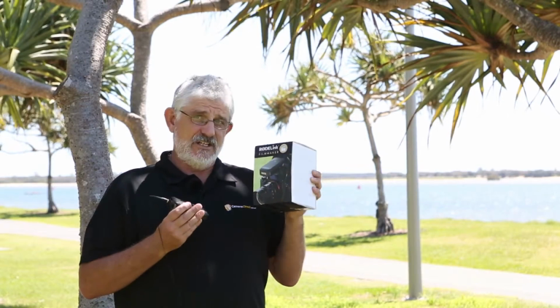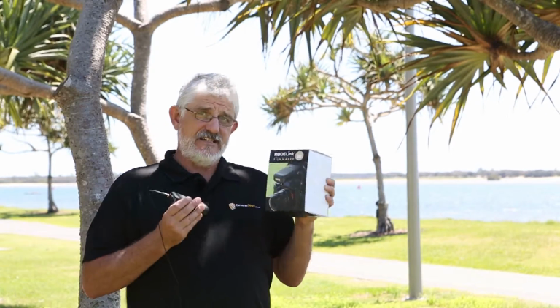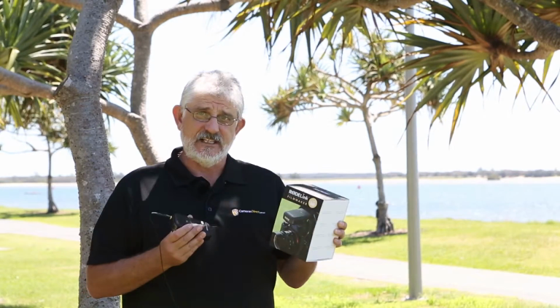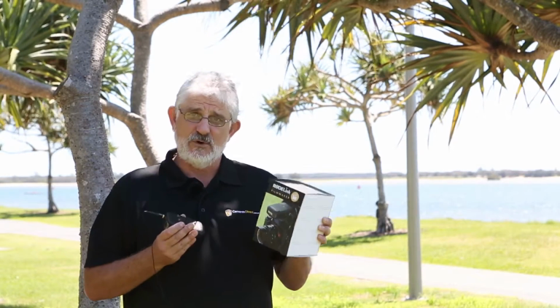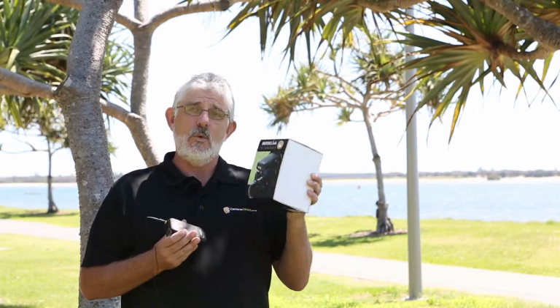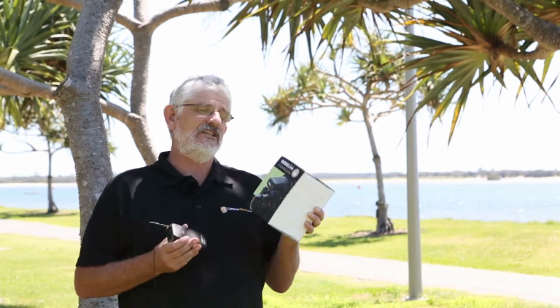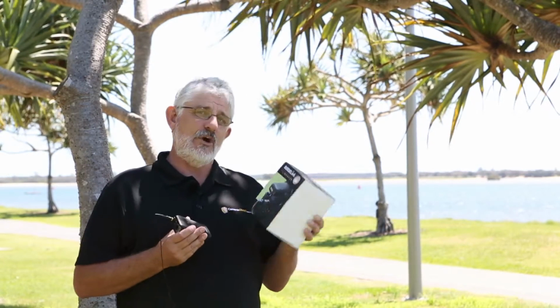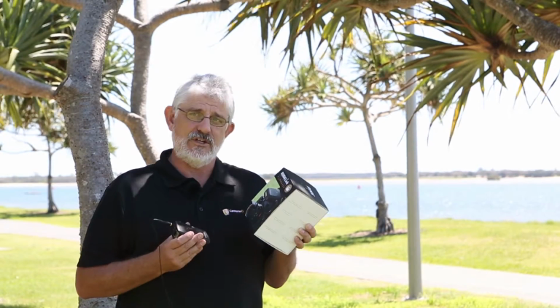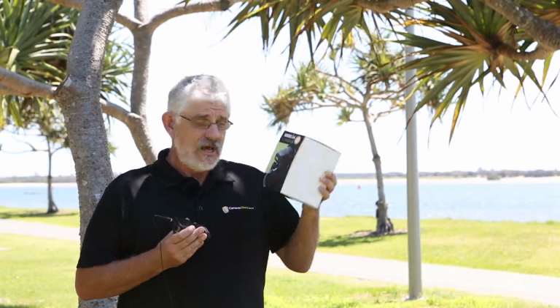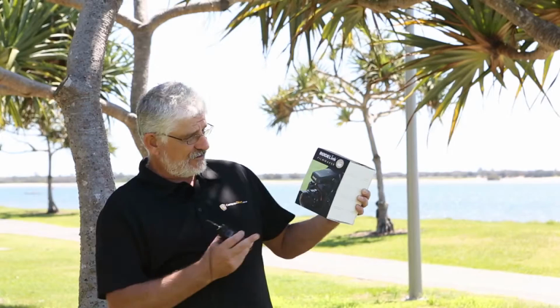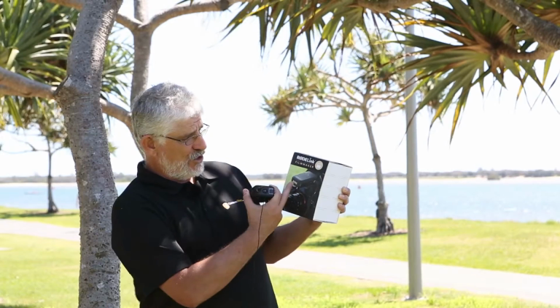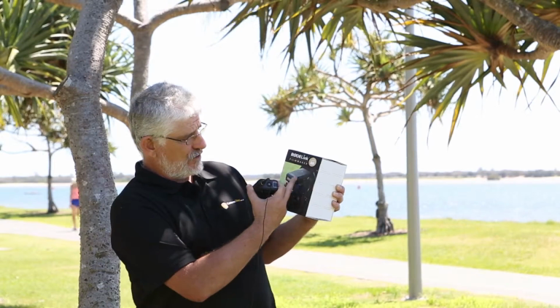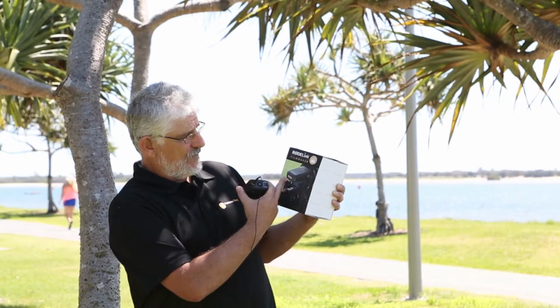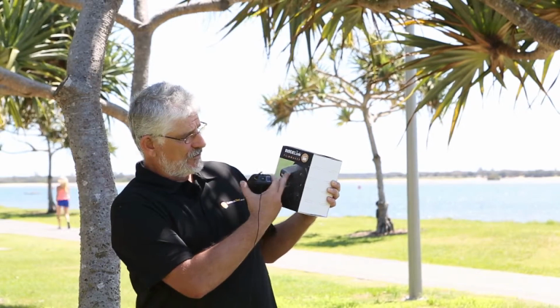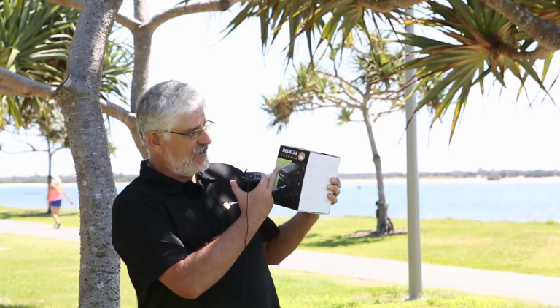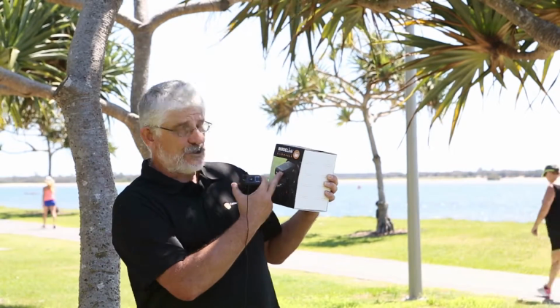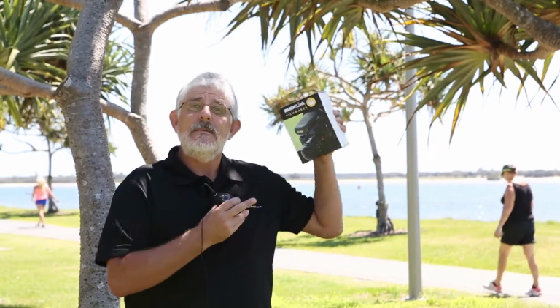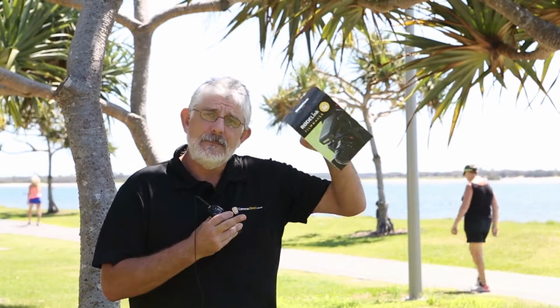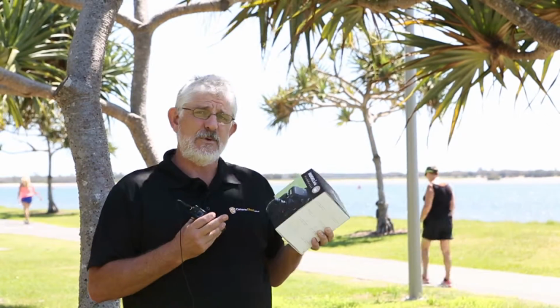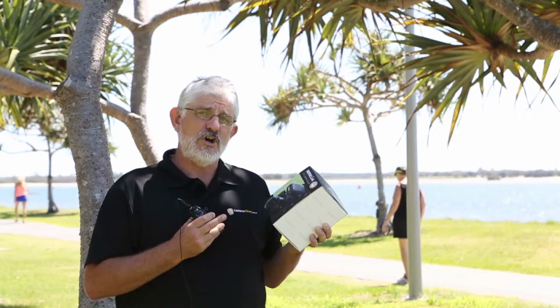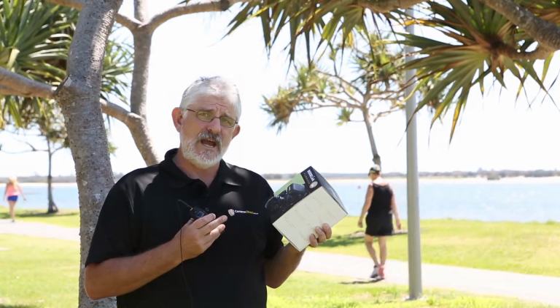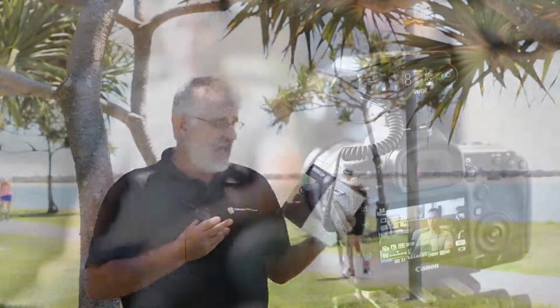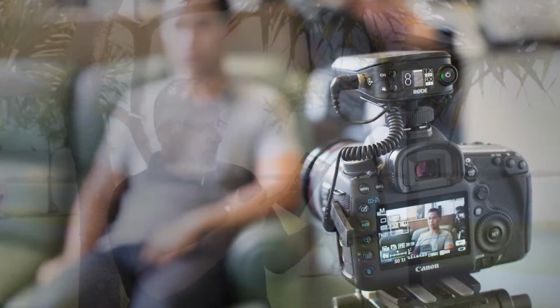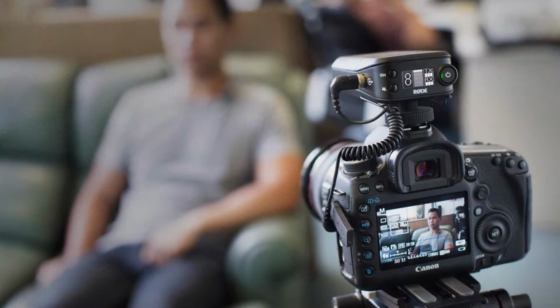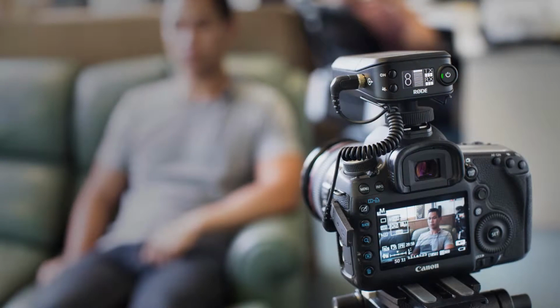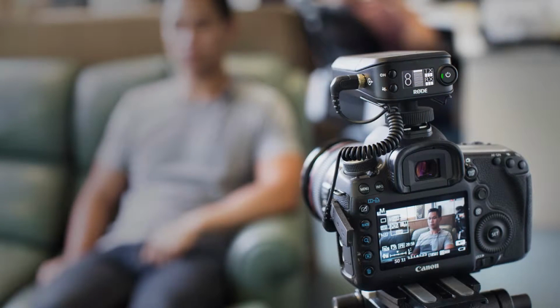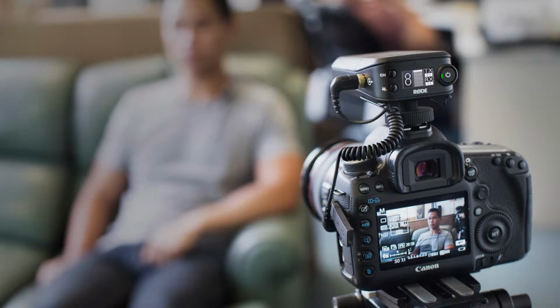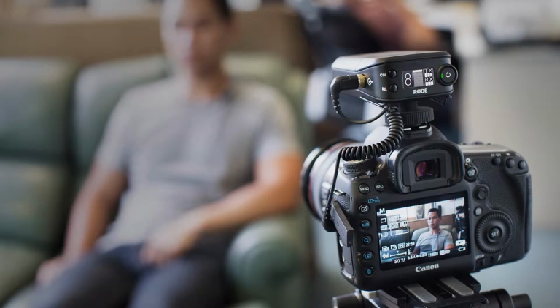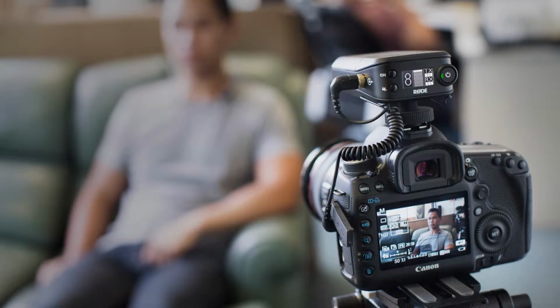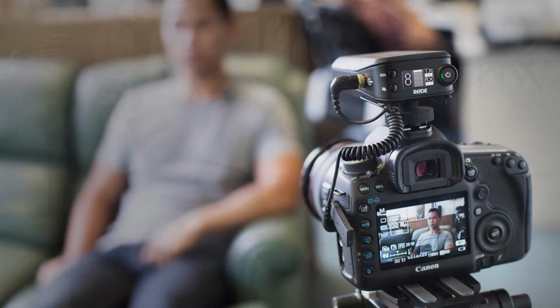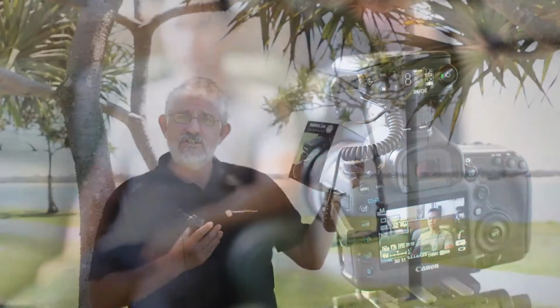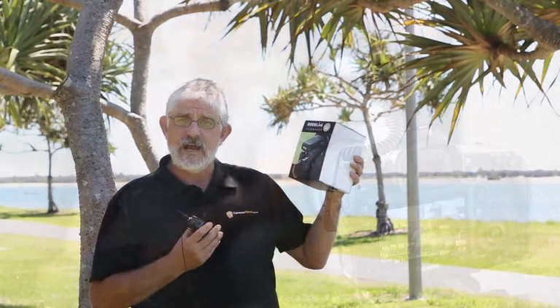It is fantastic because it is so easy to use. You will get your little transceiver which you clip onto the top of the camera, and it basically plugs into the mic input — a 3.5mm jack into your camera.